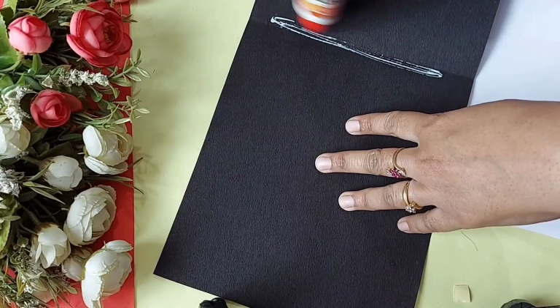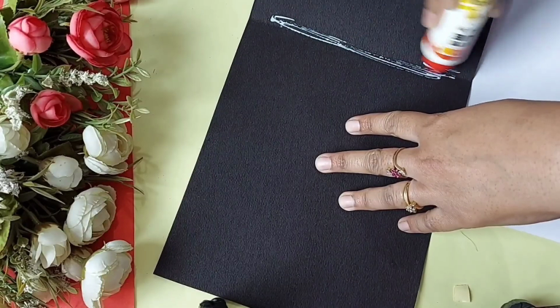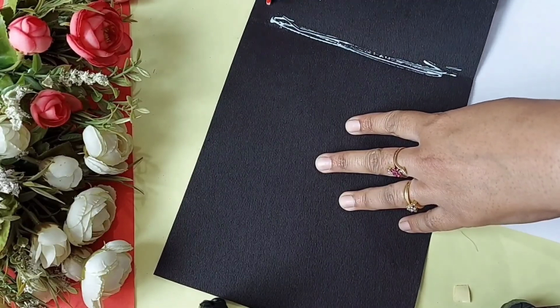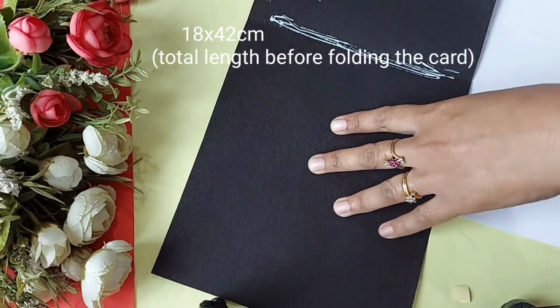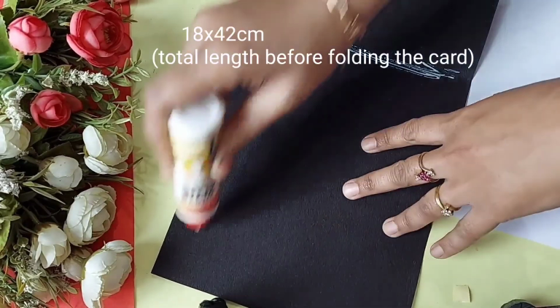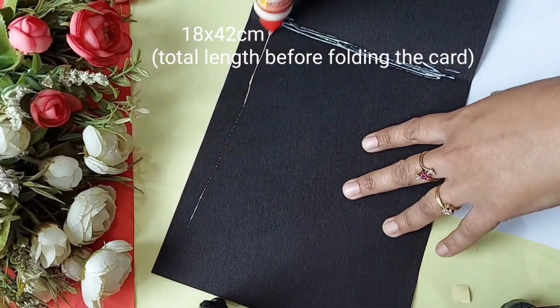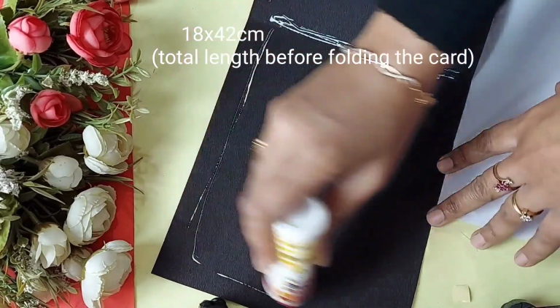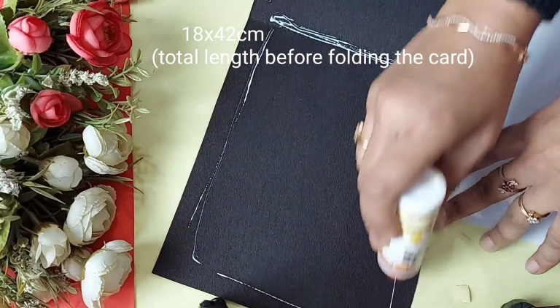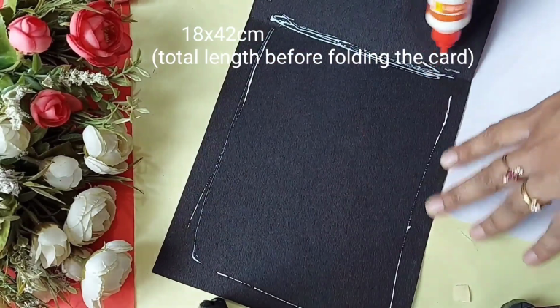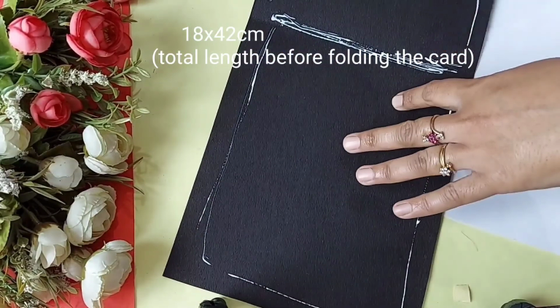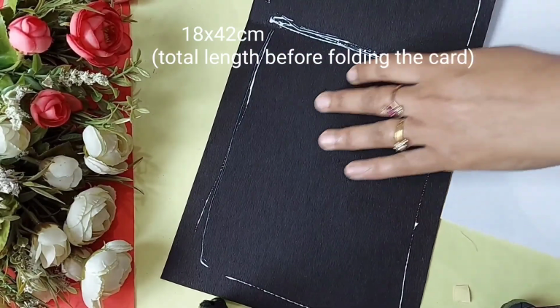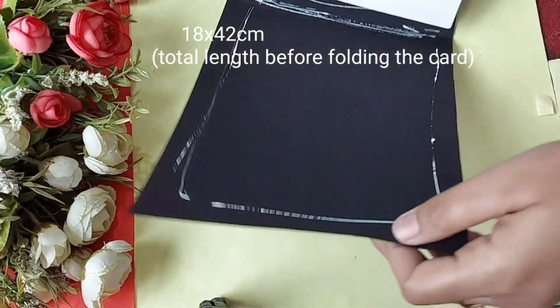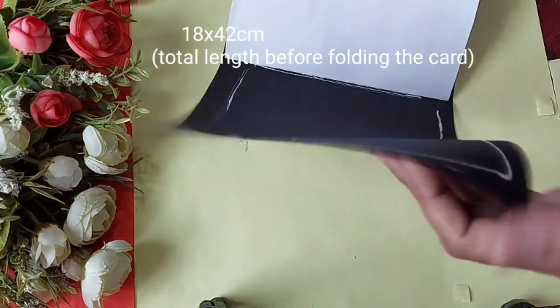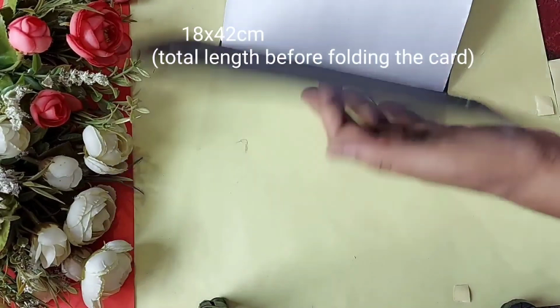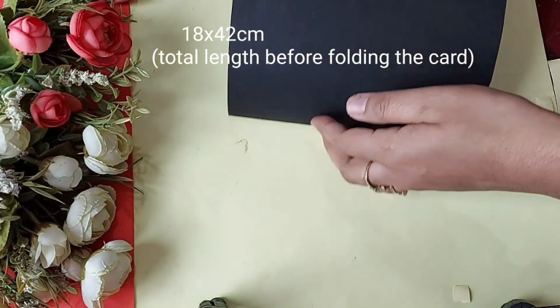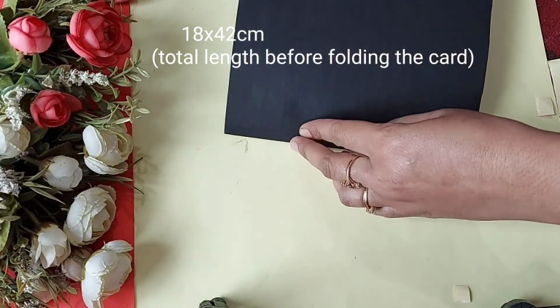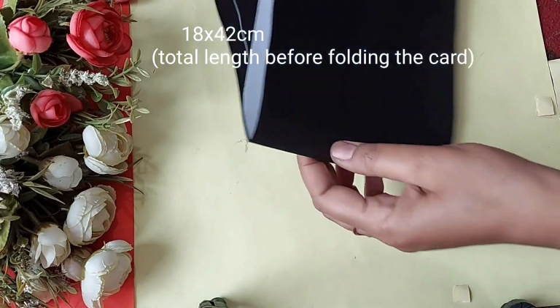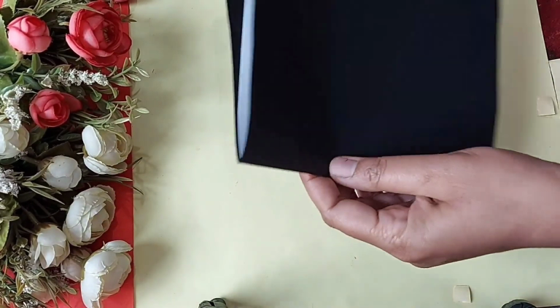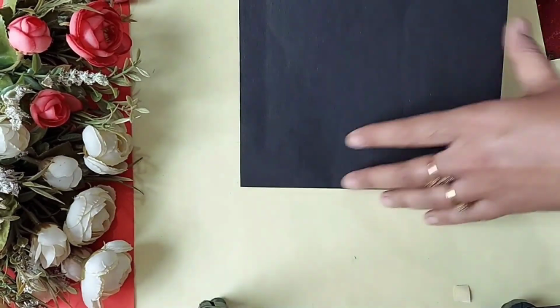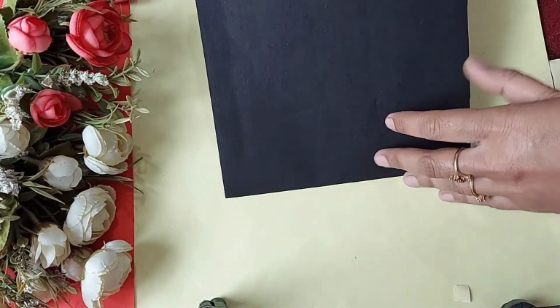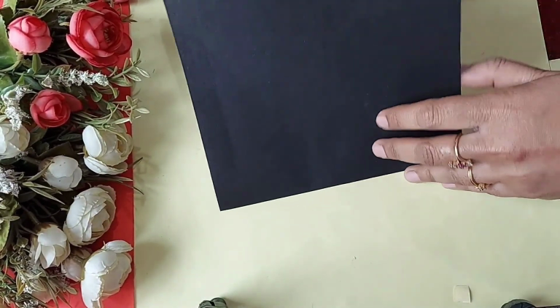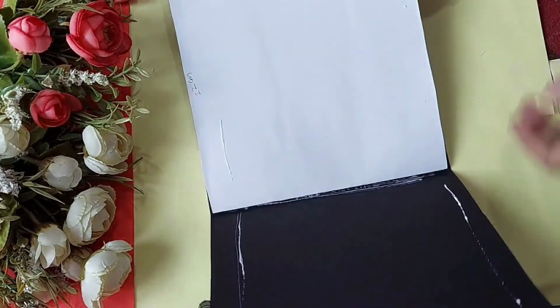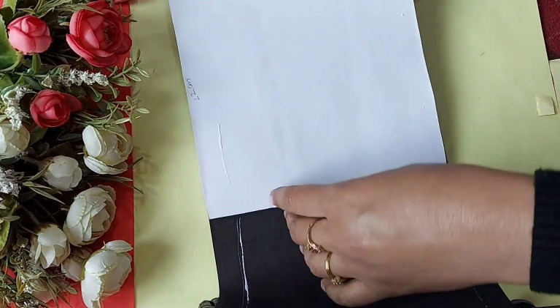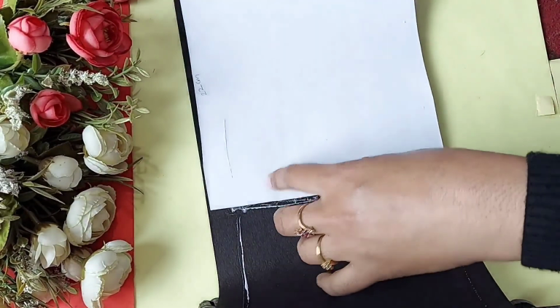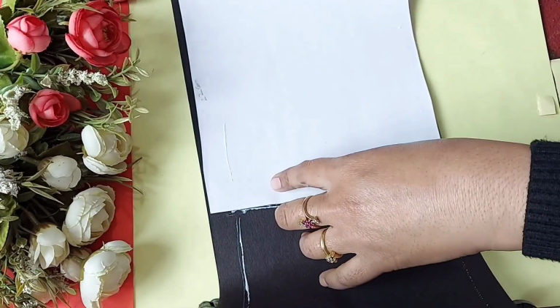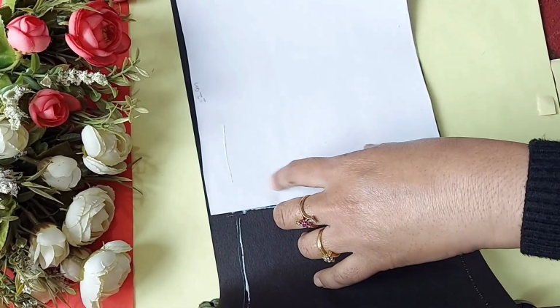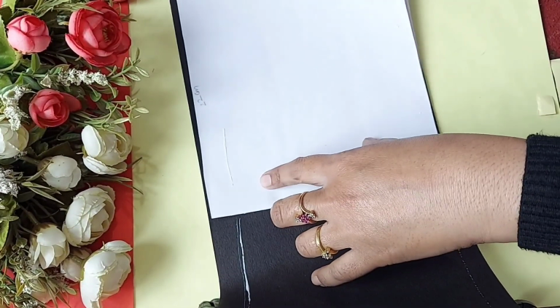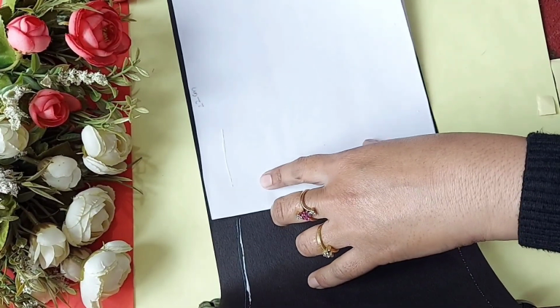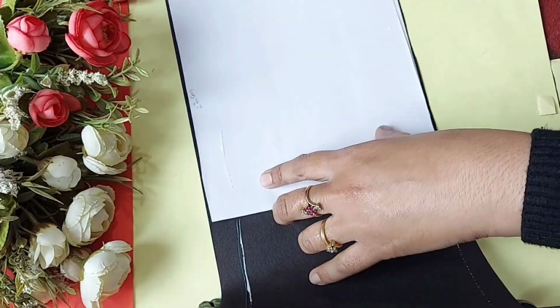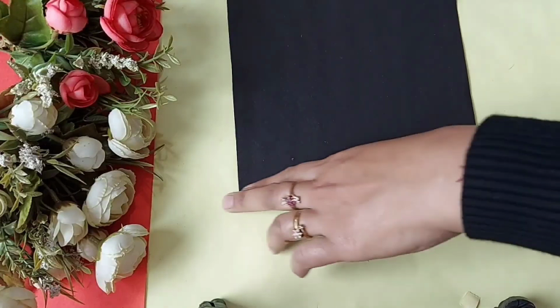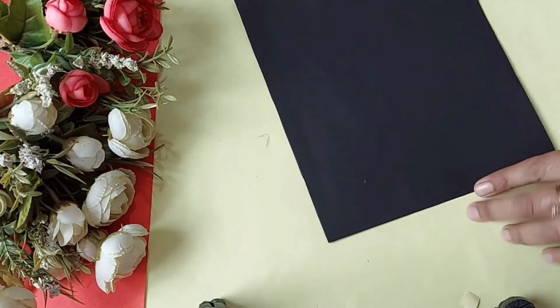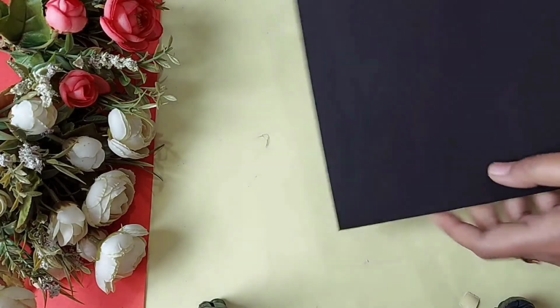The last and the best card, which I wanted to make for a long time. The size of the sheets are mentioned on the screen. I am pasting a white sheet inside the black one.